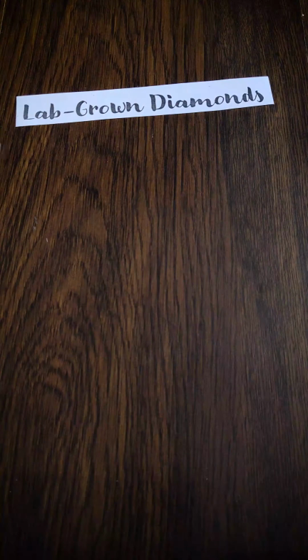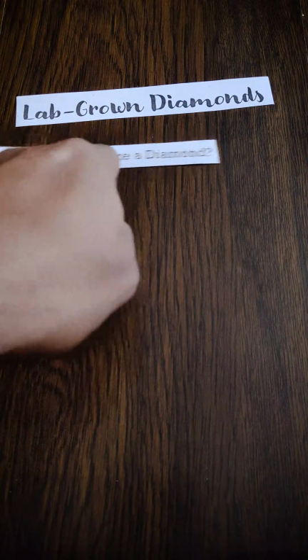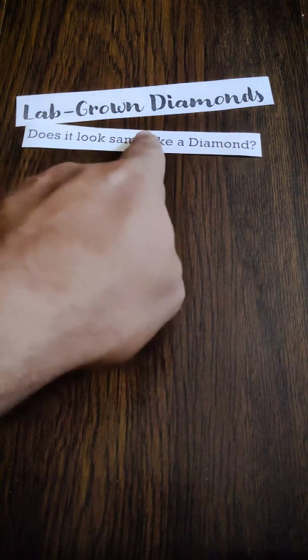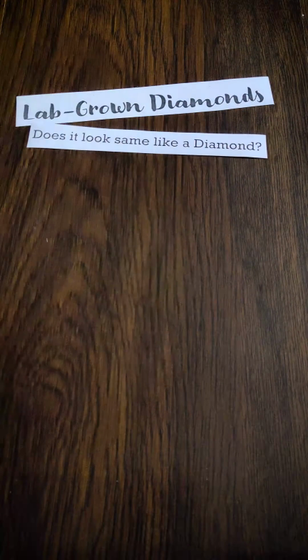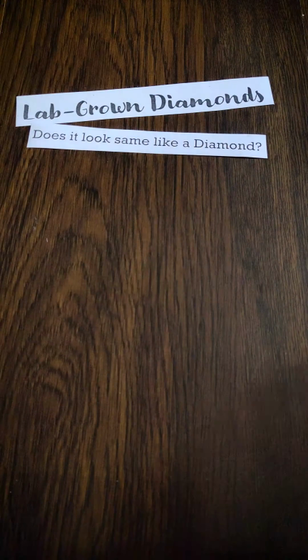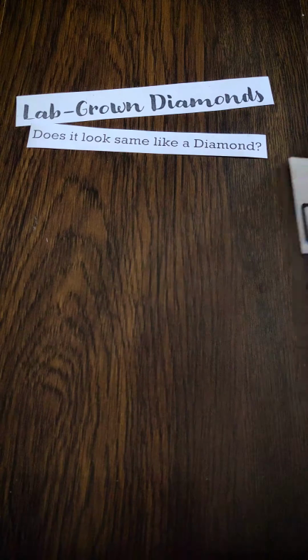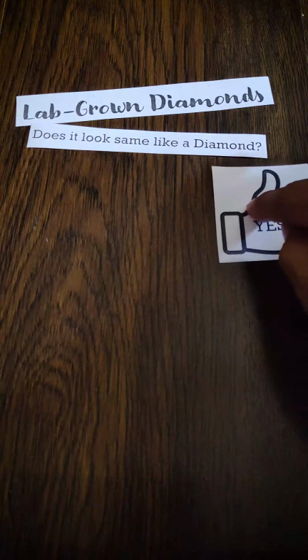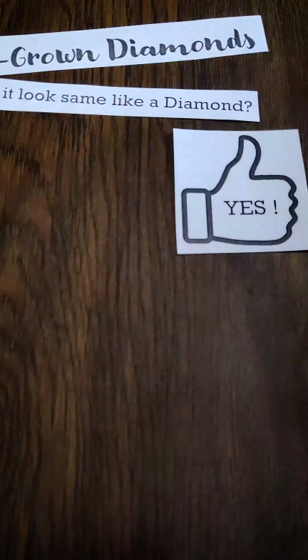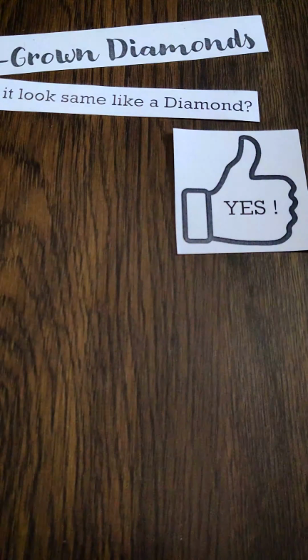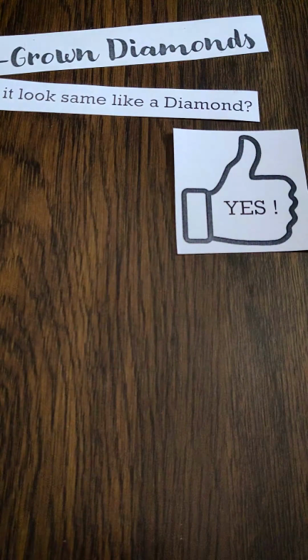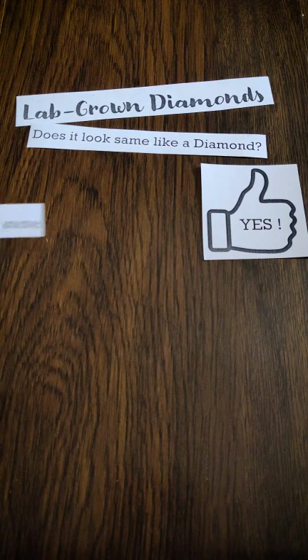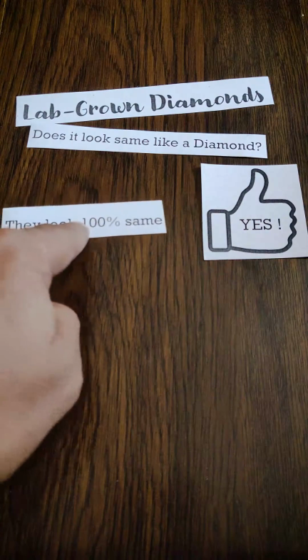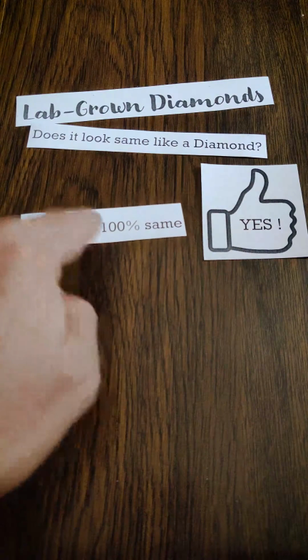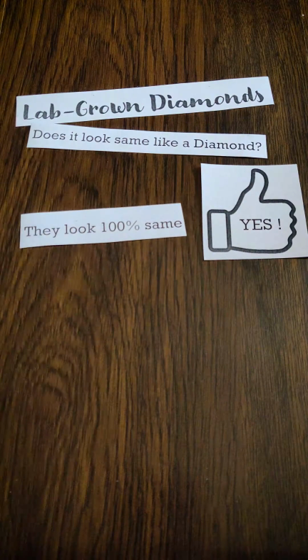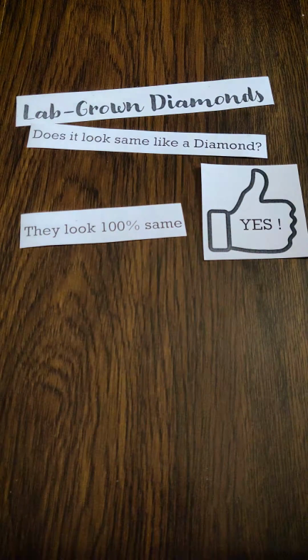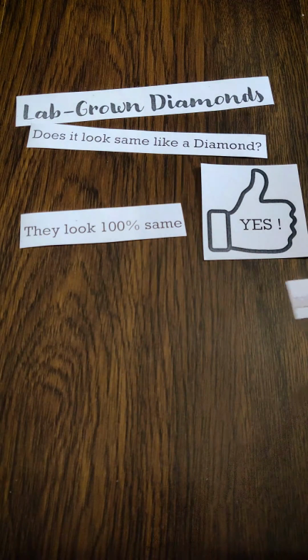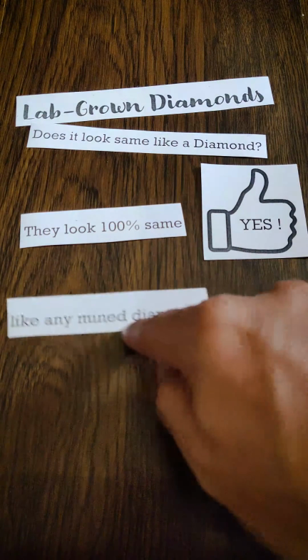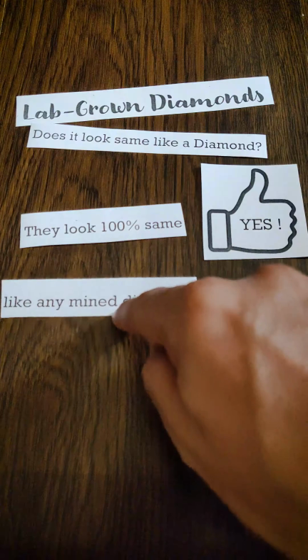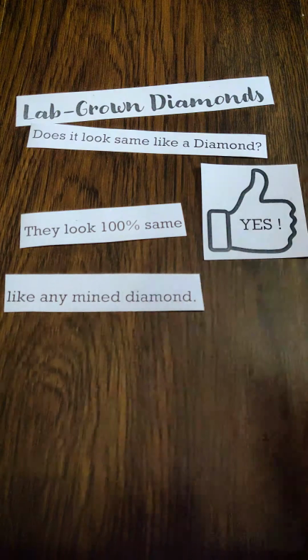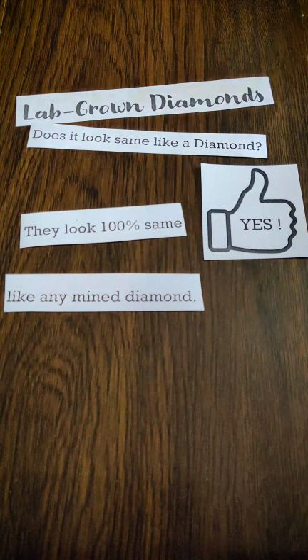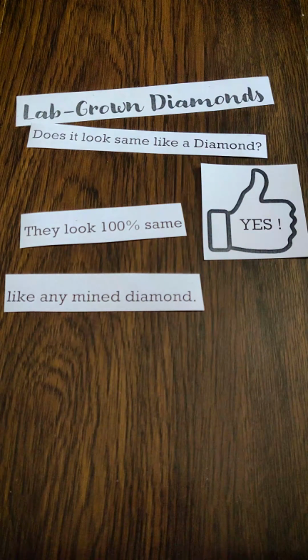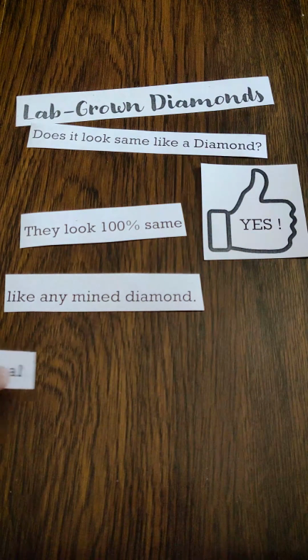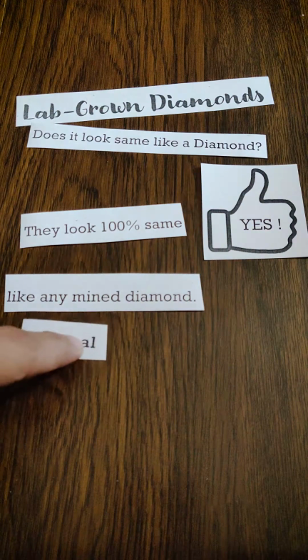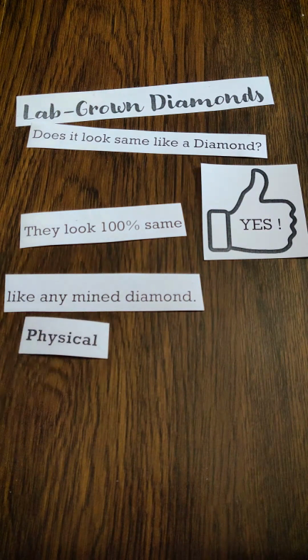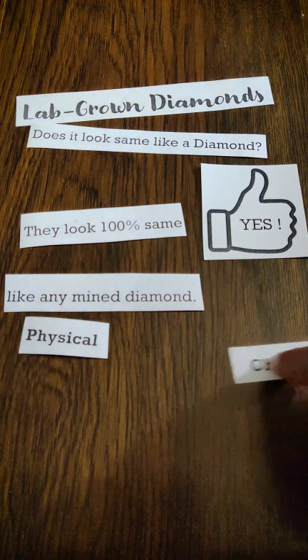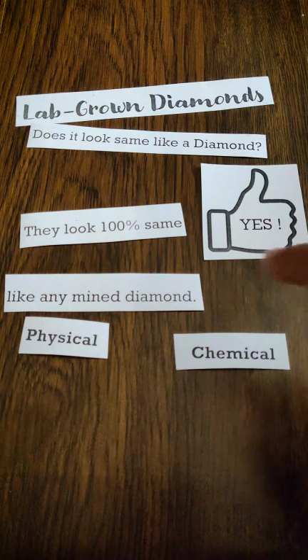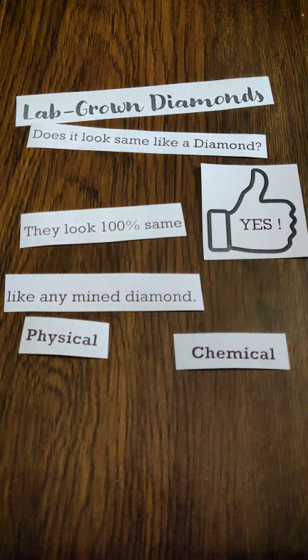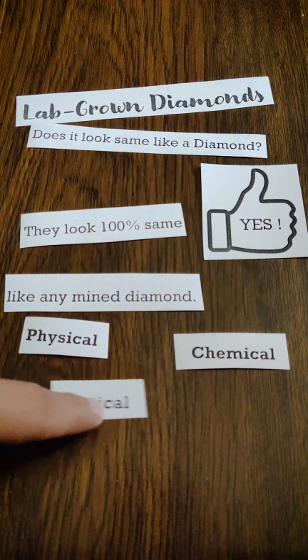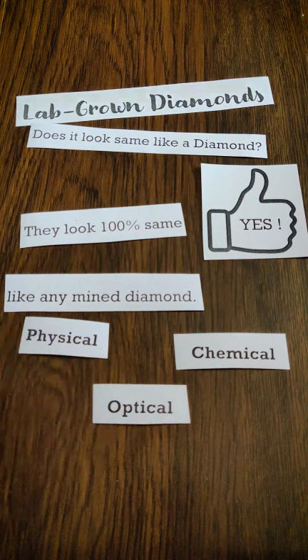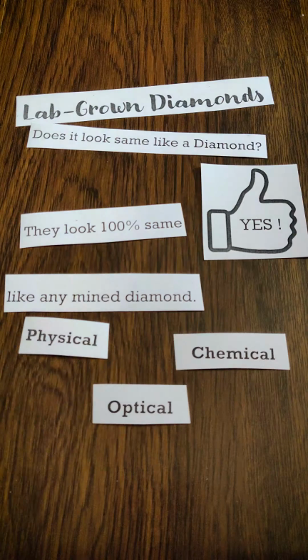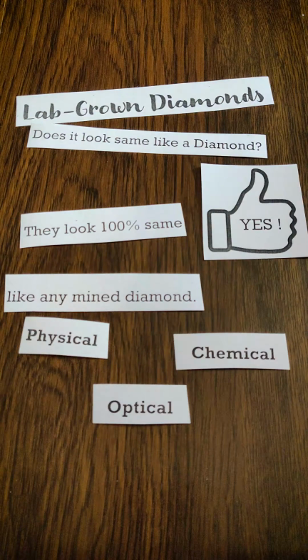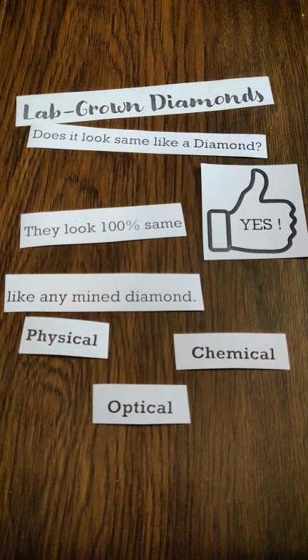Does it look the same as any other diamond? Yes! They look 100% the same as any mined diamond. They share the same physical, chemical, and optical properties as that of any diamond.